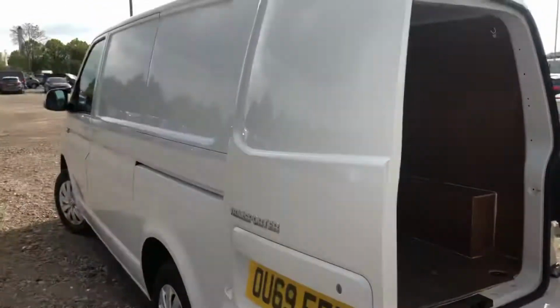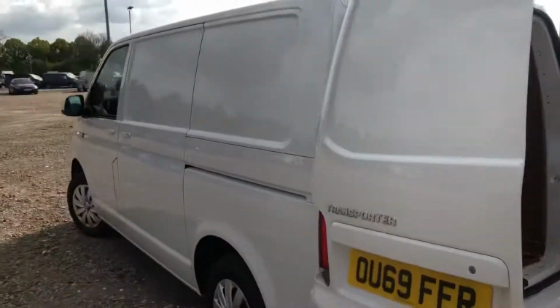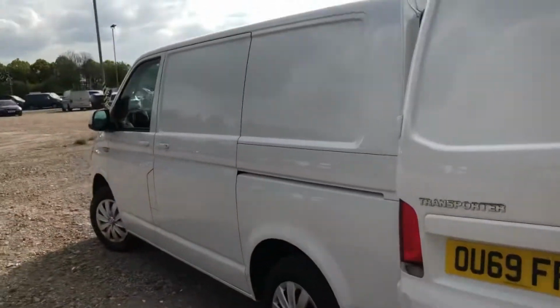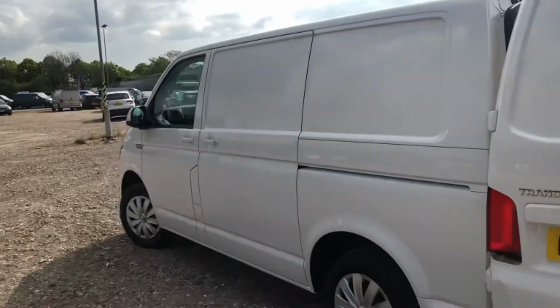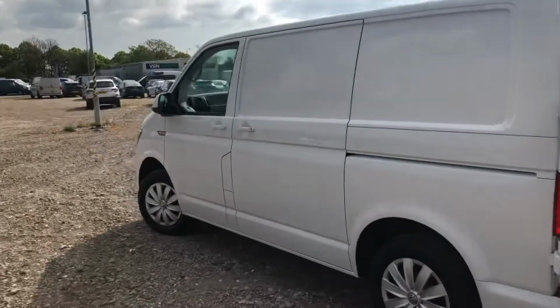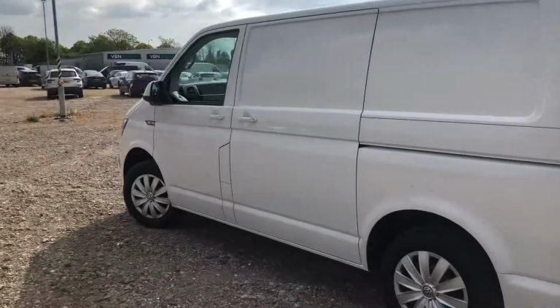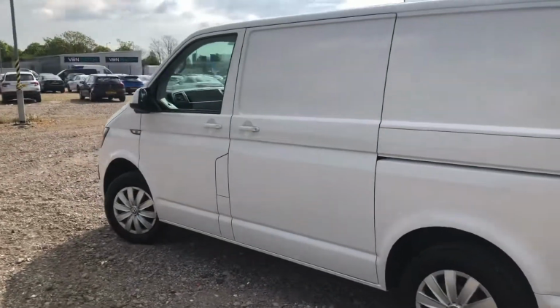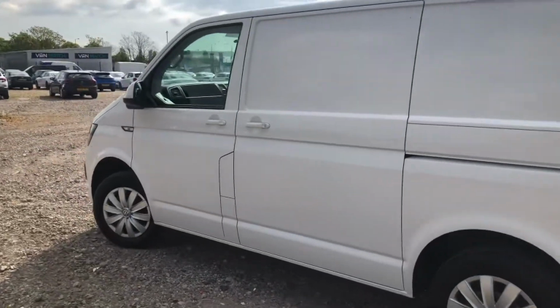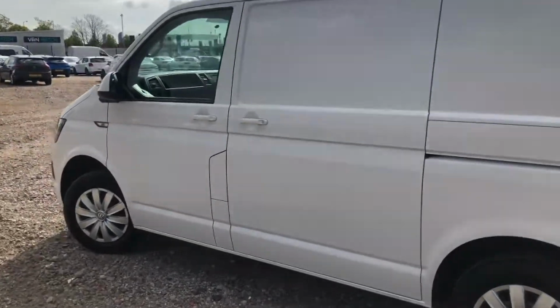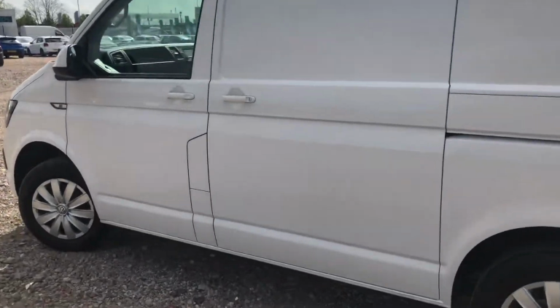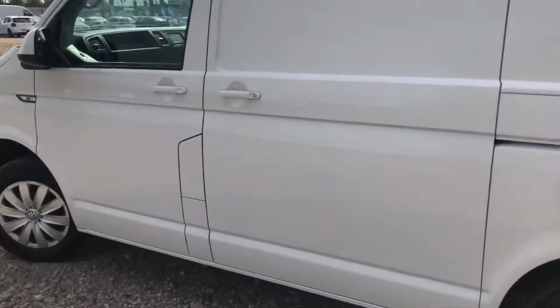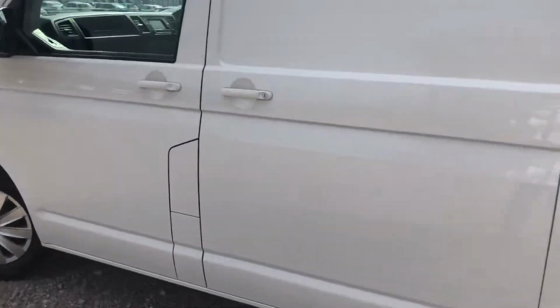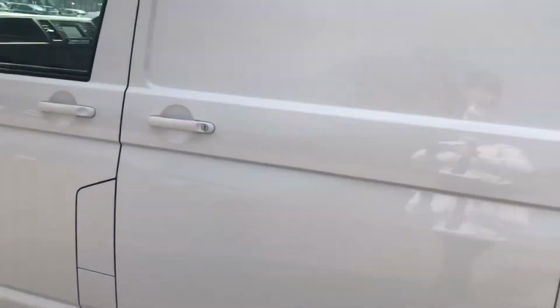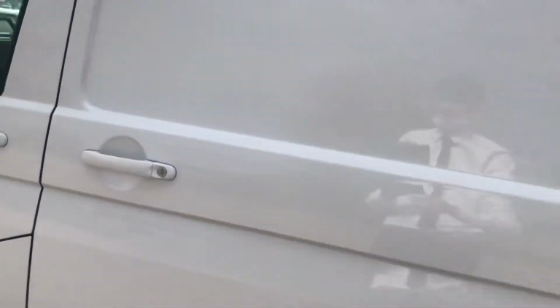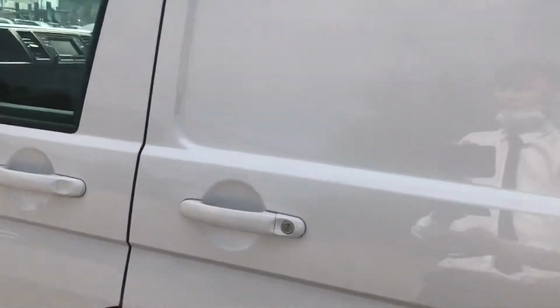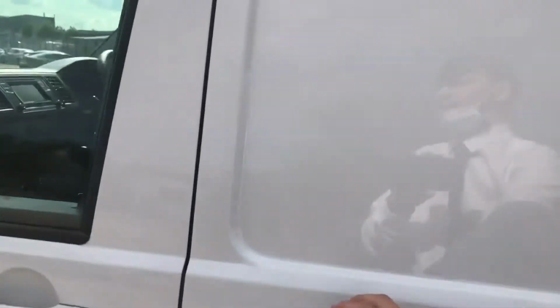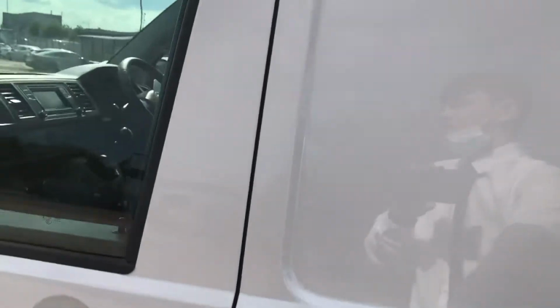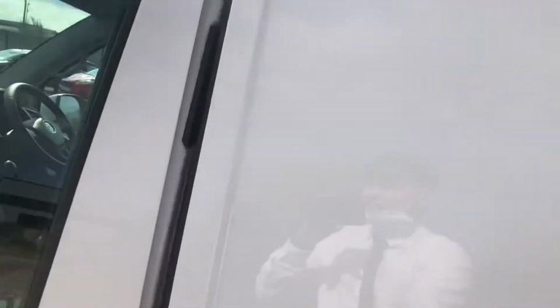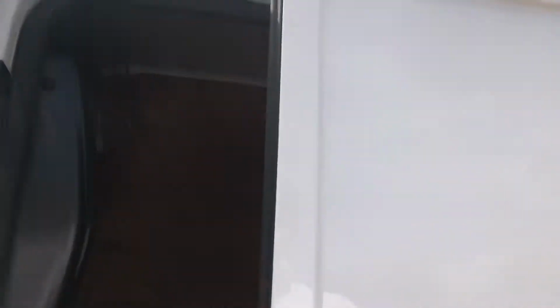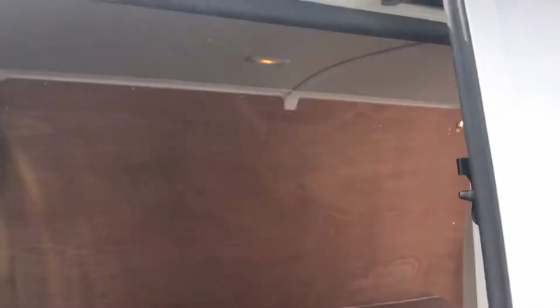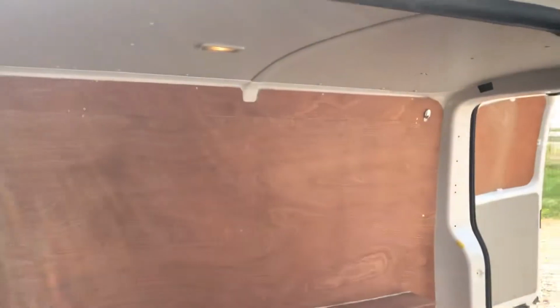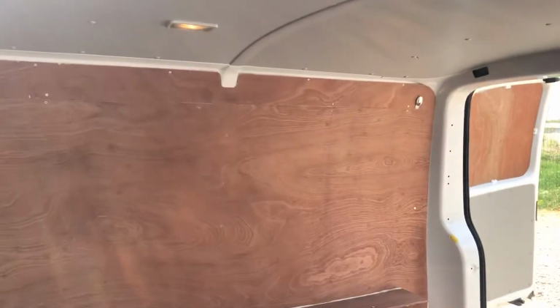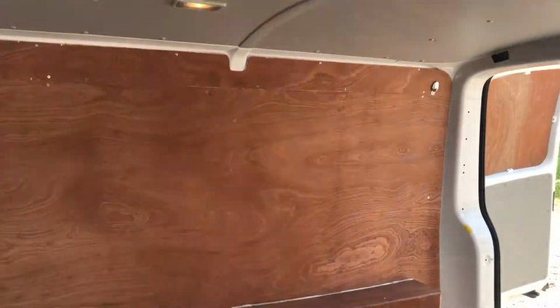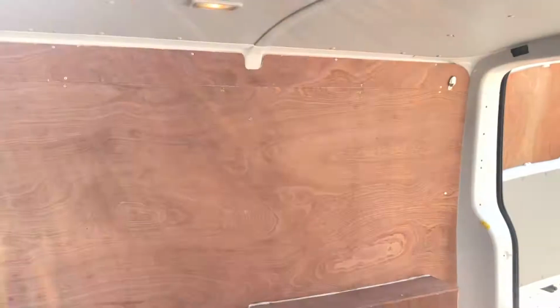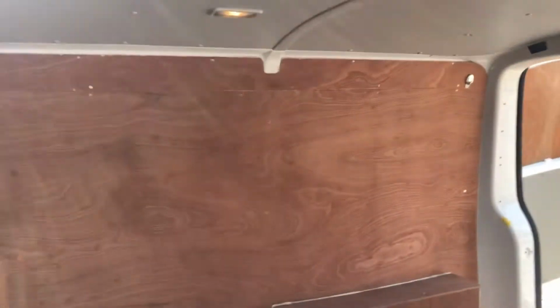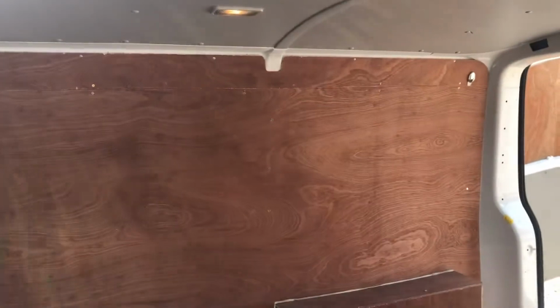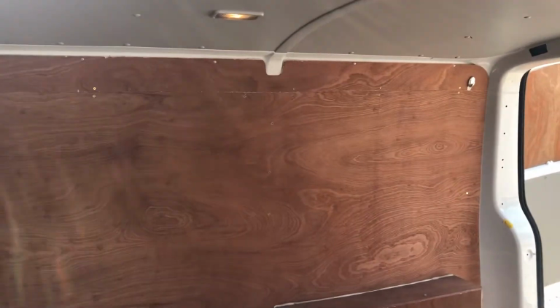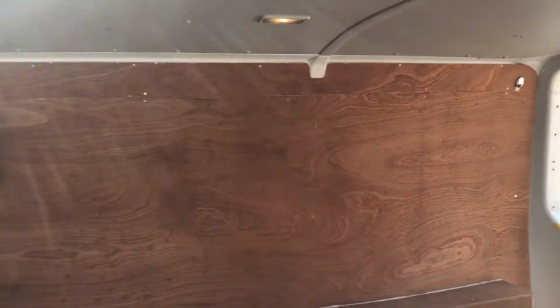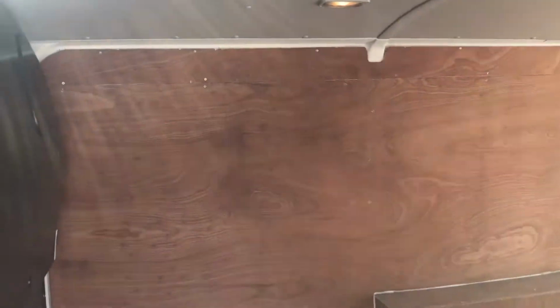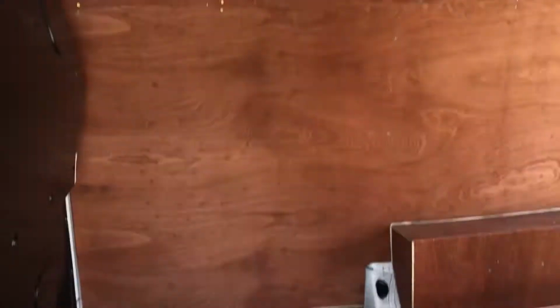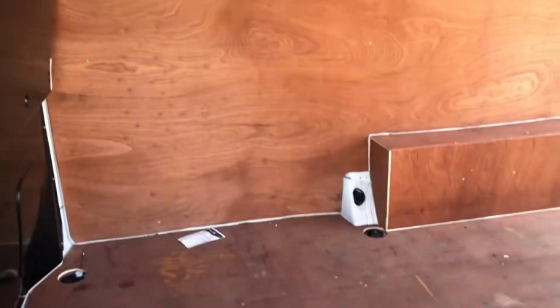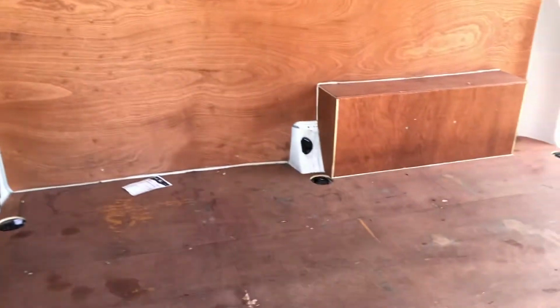As we come round to the passenger side you can see the other sliding loading door. If you open that up you can see you do have your loading area — you get a lovely amount of space in the back of this vehicle.